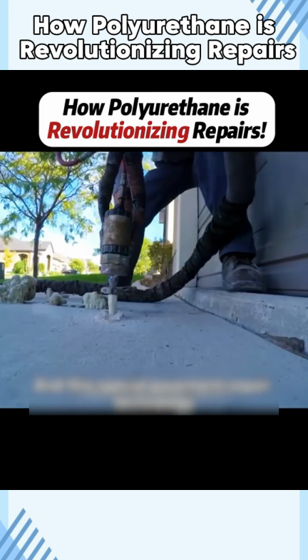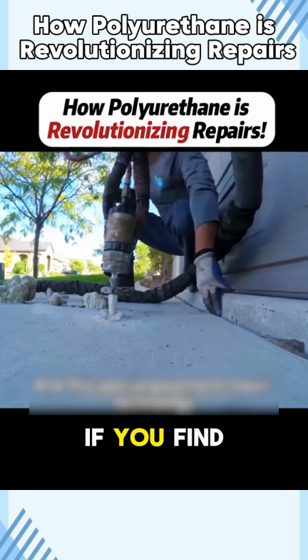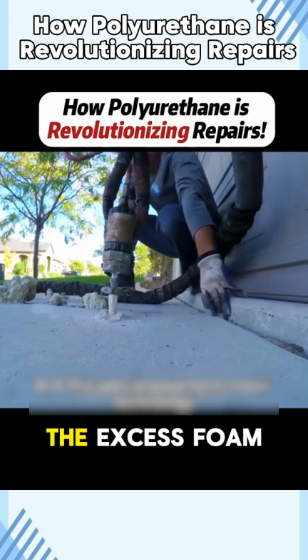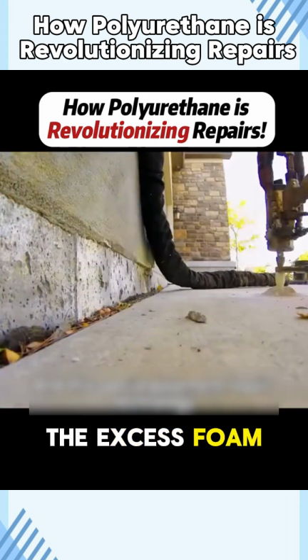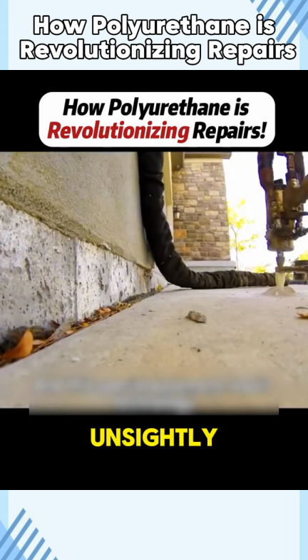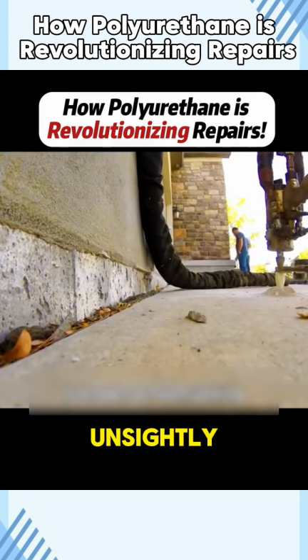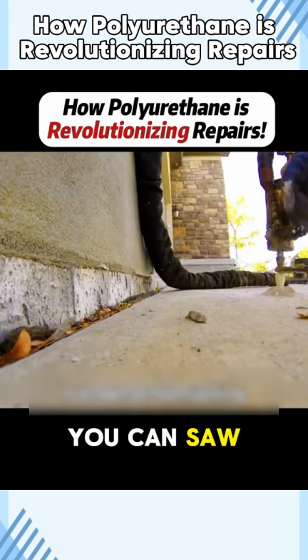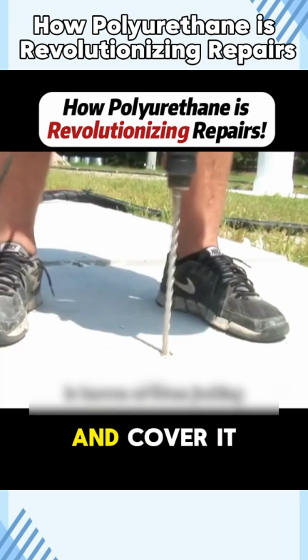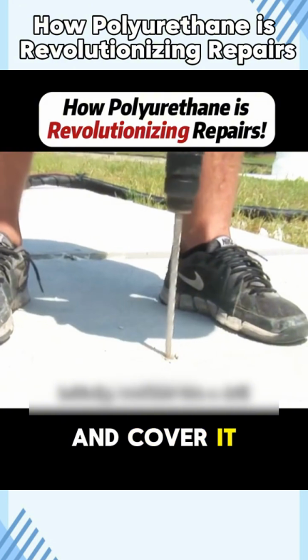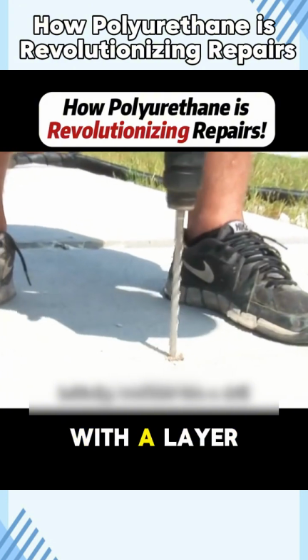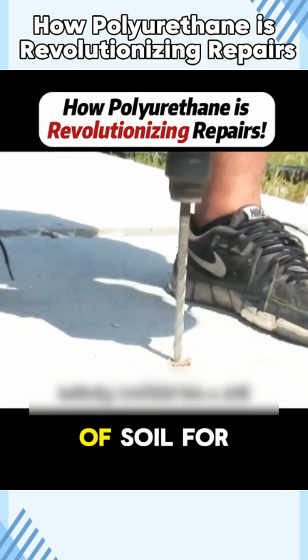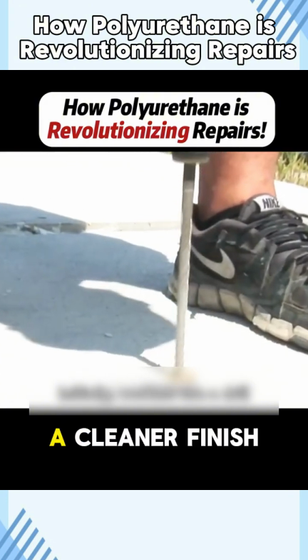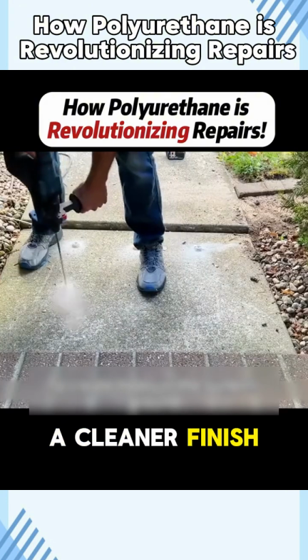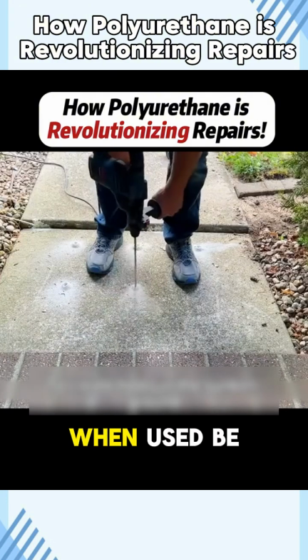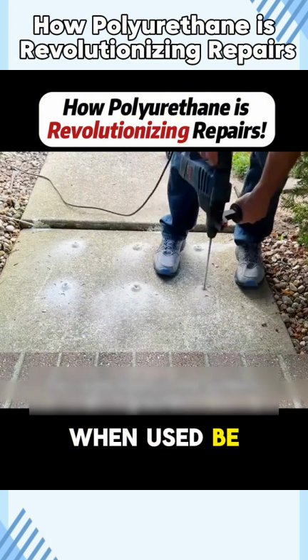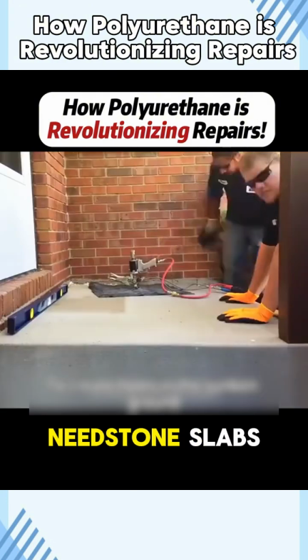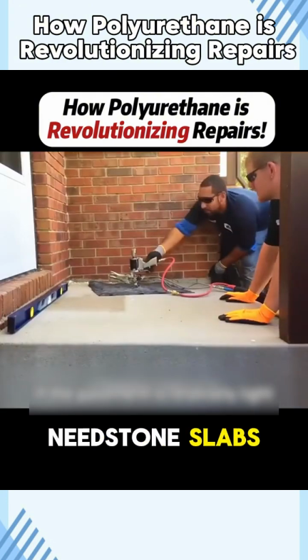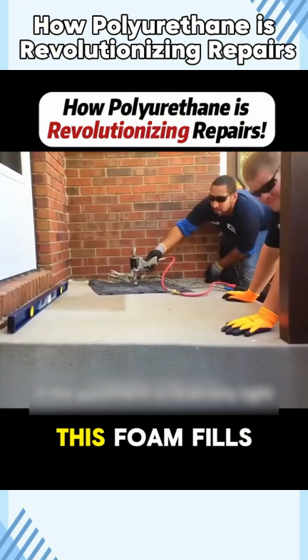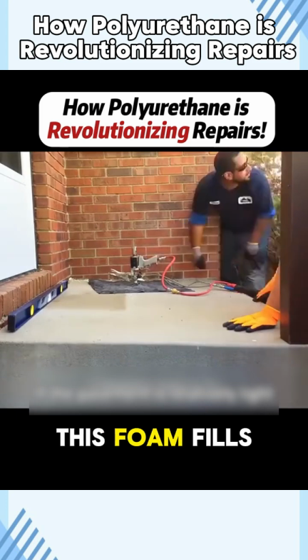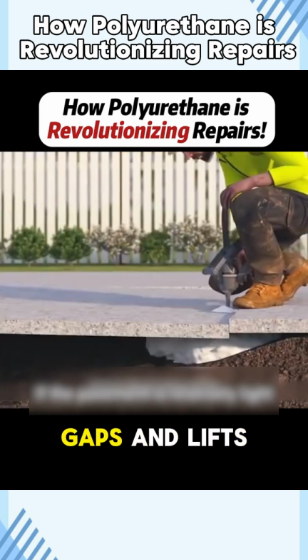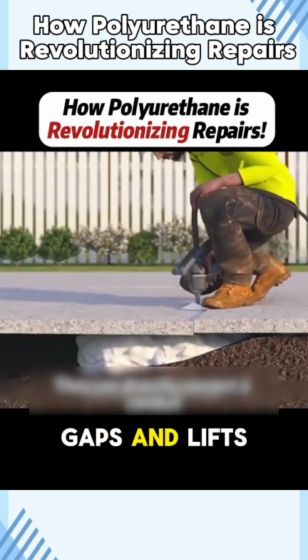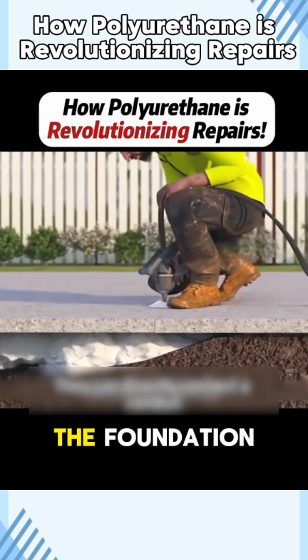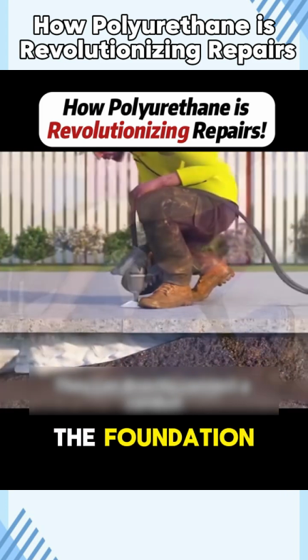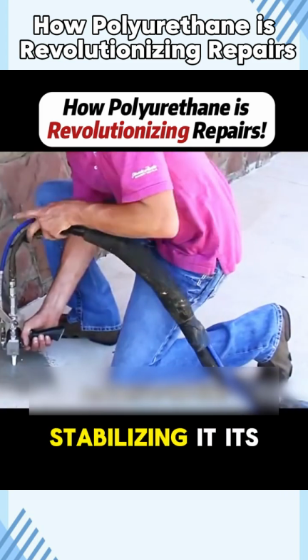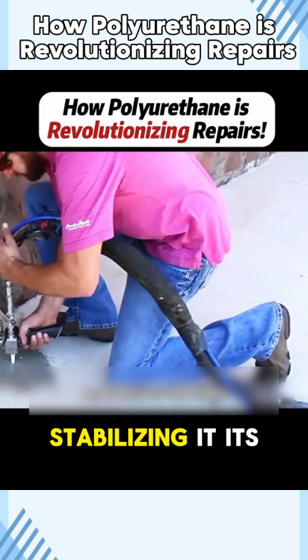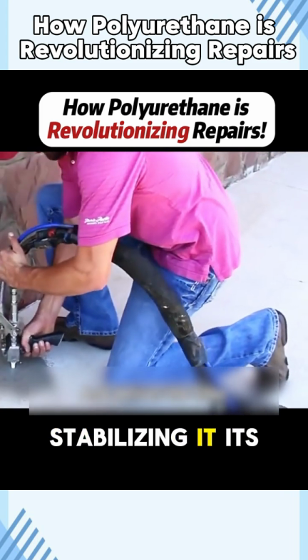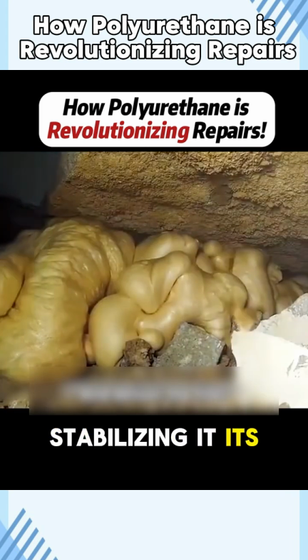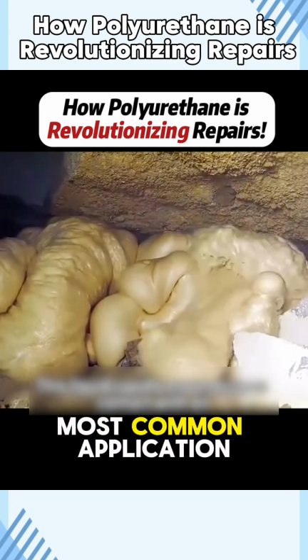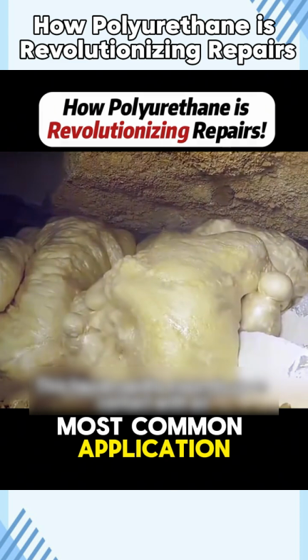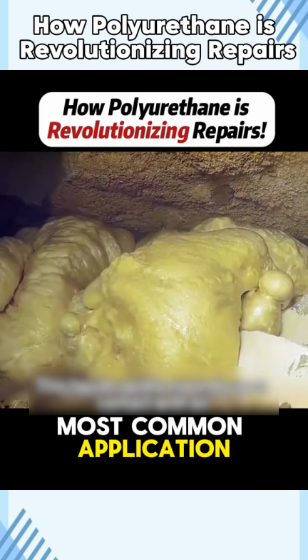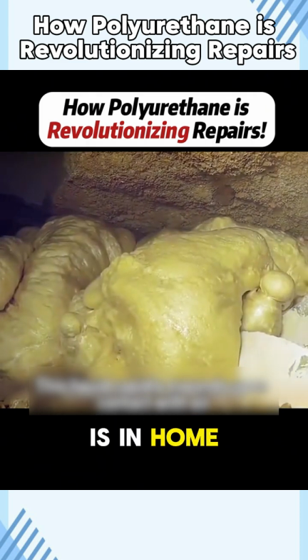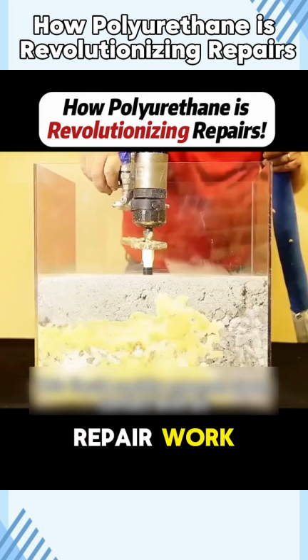If you find the excess foam unsightly, you can saw it off and cover it with a layer of soil for a cleaner finish. When used beneath stone slabs, this foam fills gaps and lifts the foundation, stabilizing it. Its most common application is in home repair work.